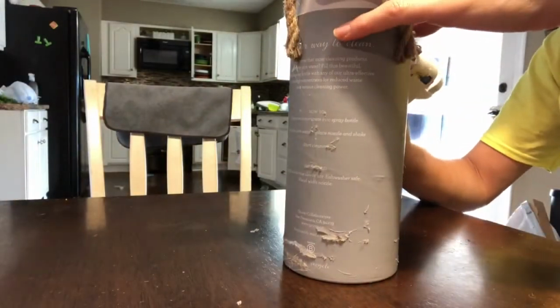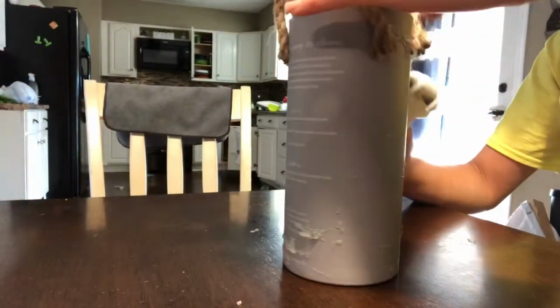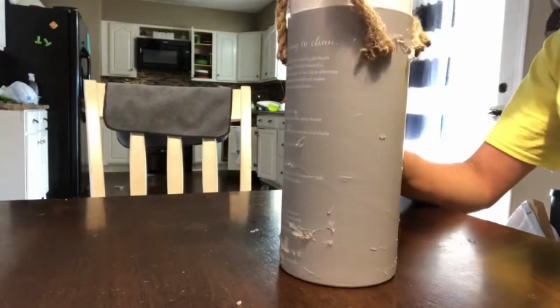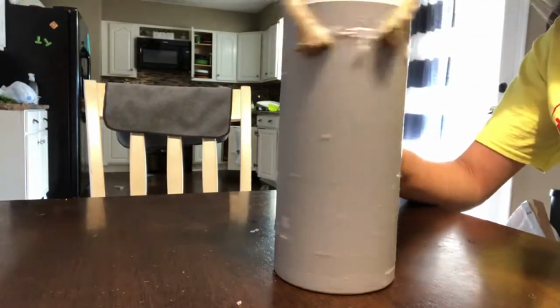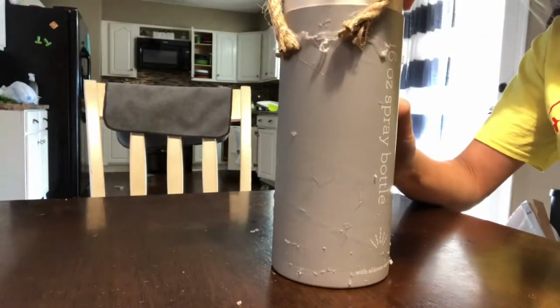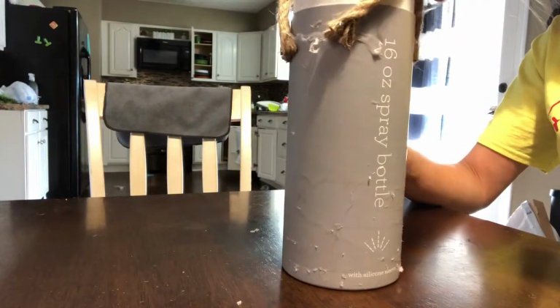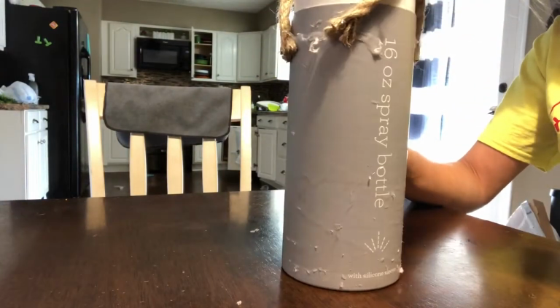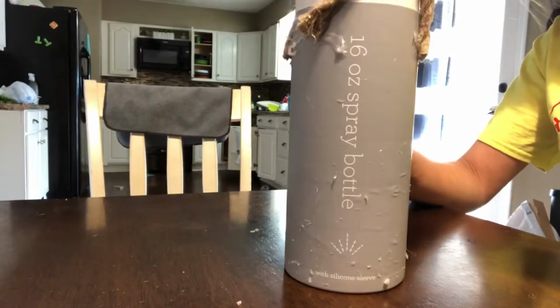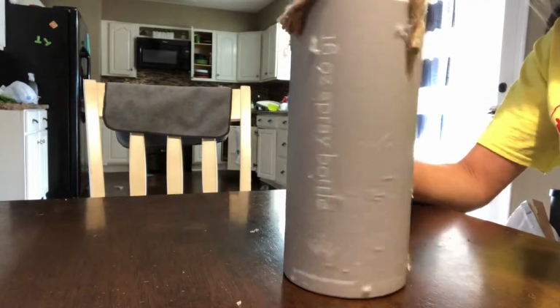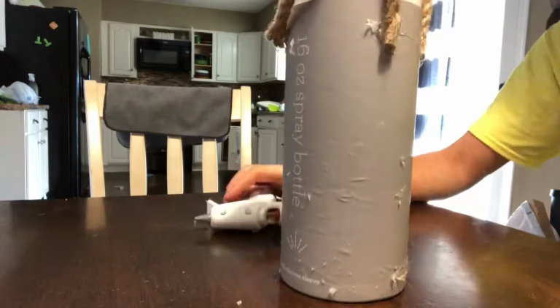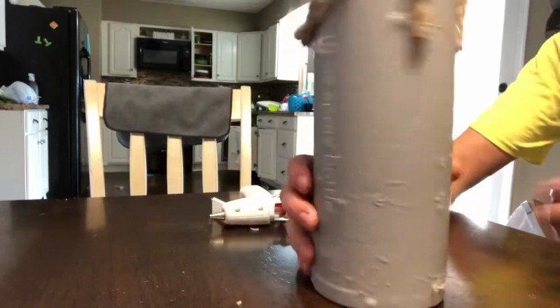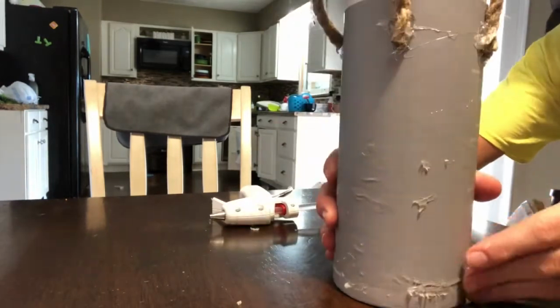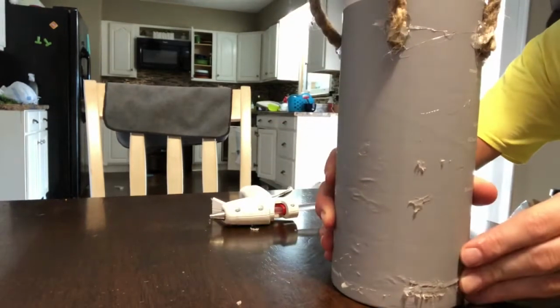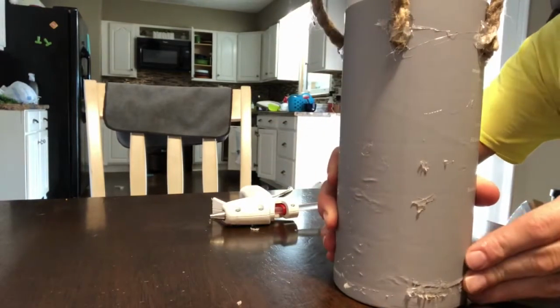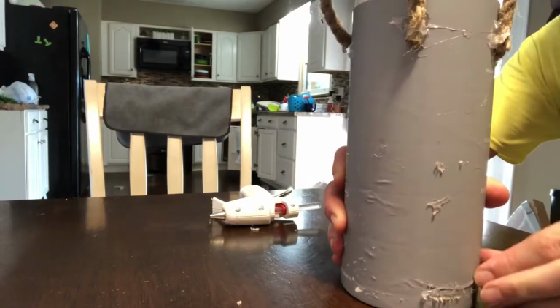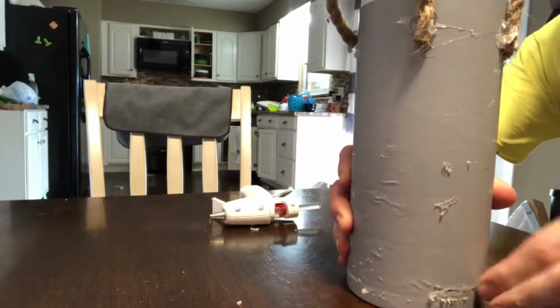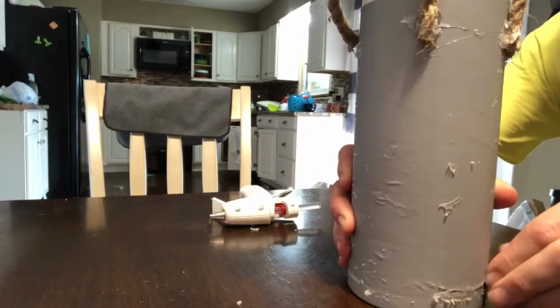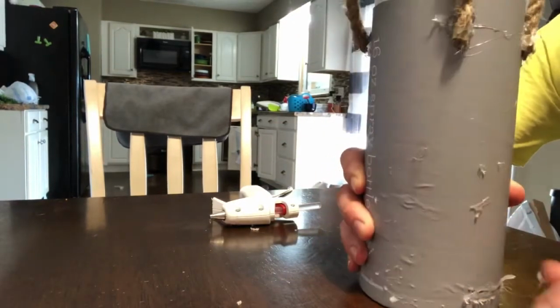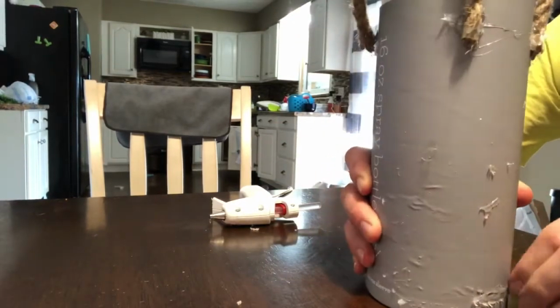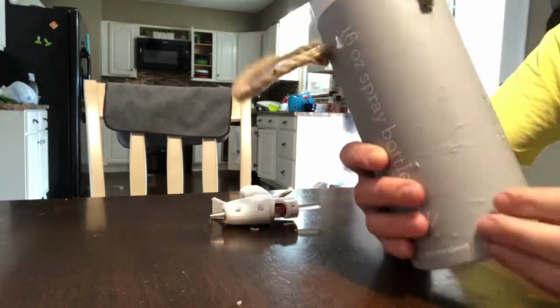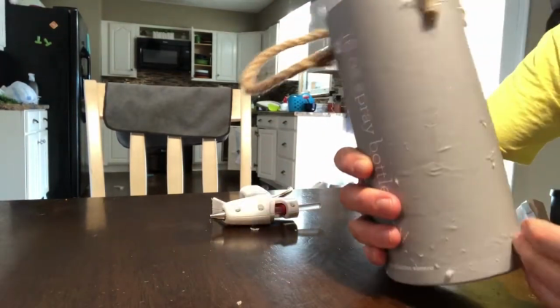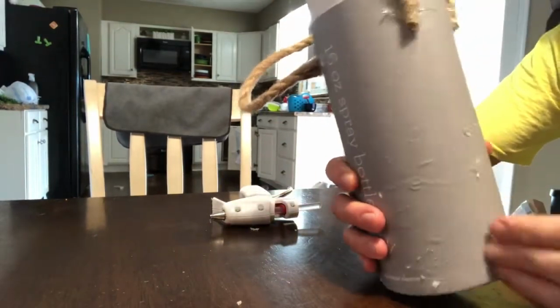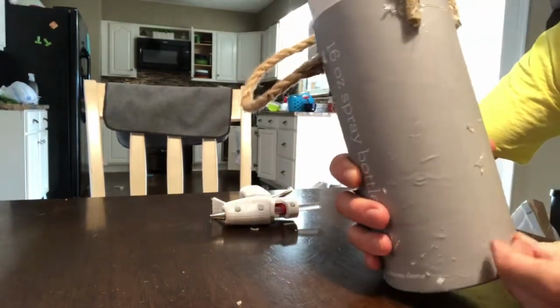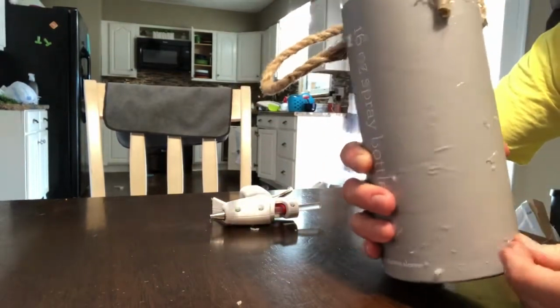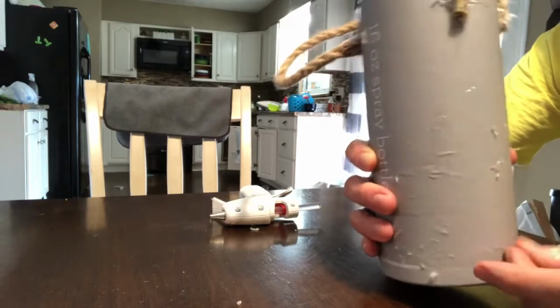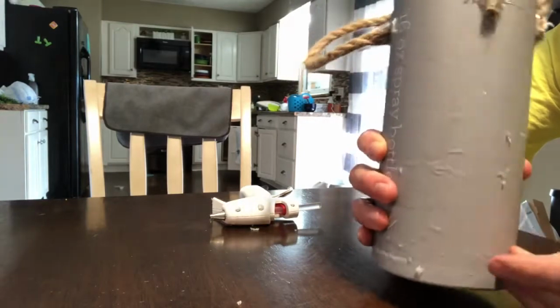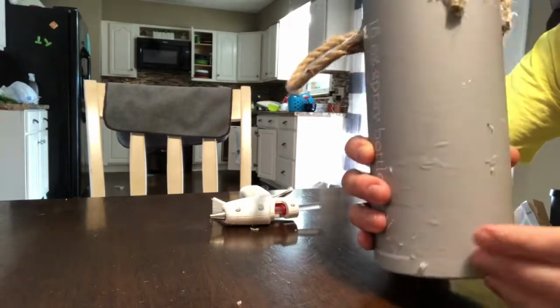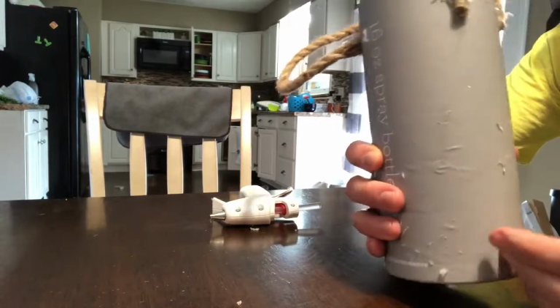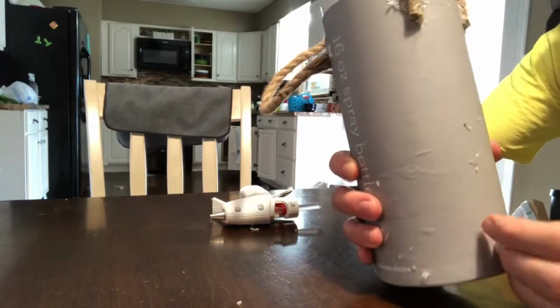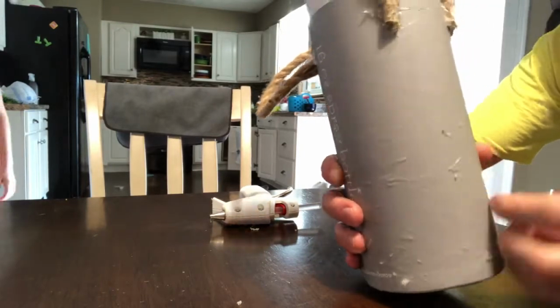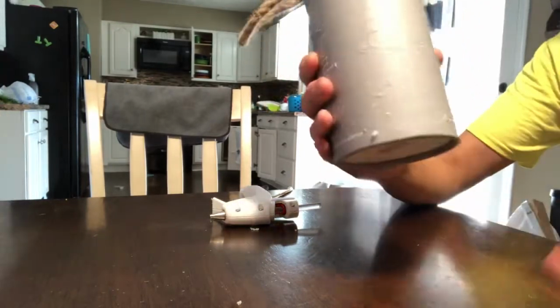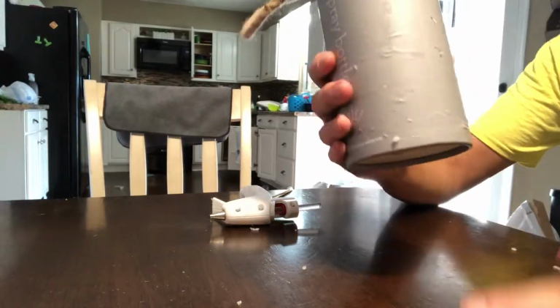The first thing I do is get the handles positioned on the sides where I want them, and then I just hot glue them on. There's lots of hot glue on this bottle already from where I had tried to make something with it before — like I said, I just cannot throw it away.